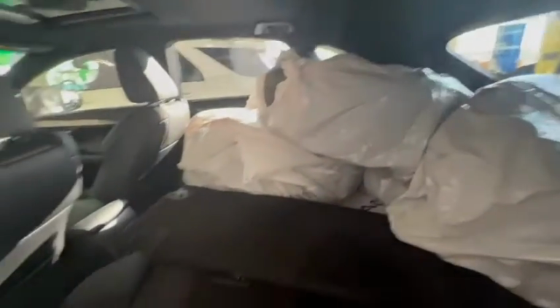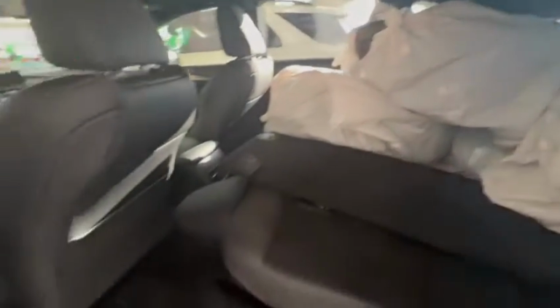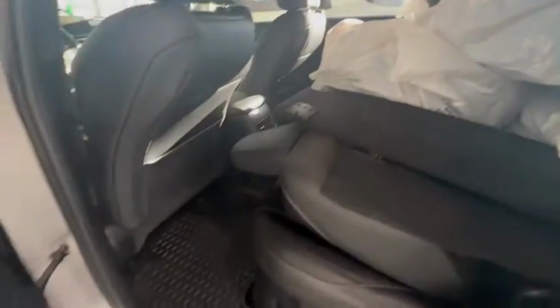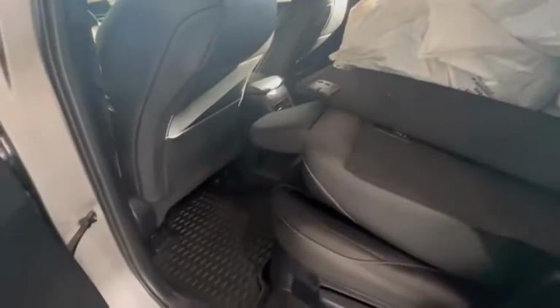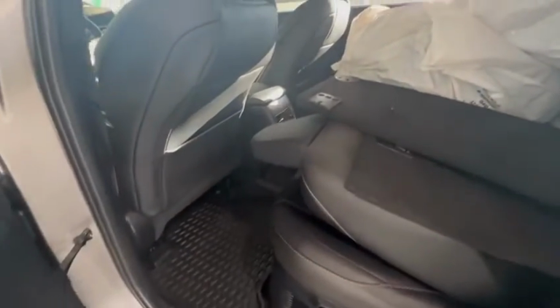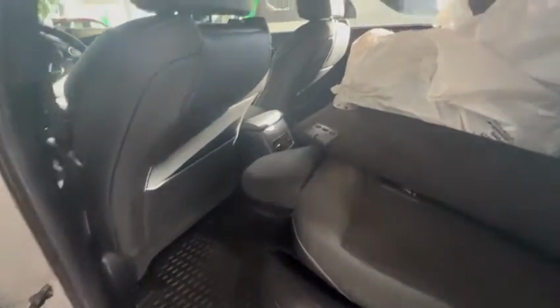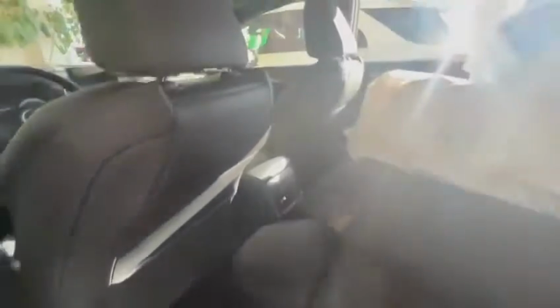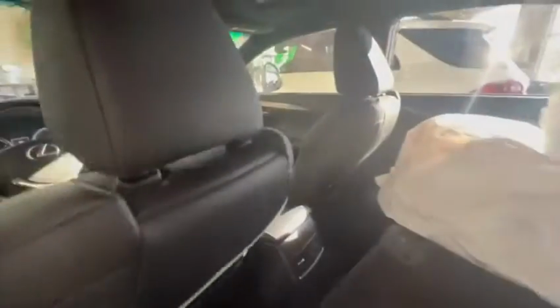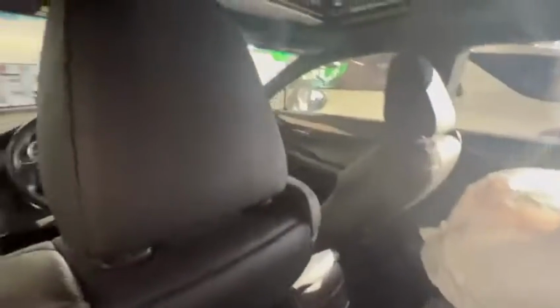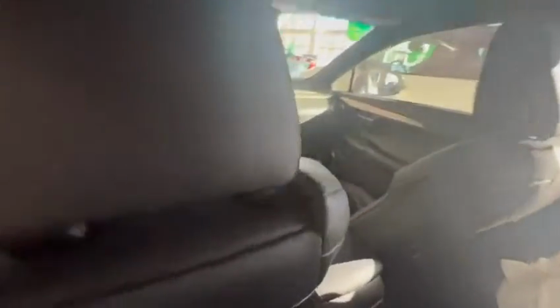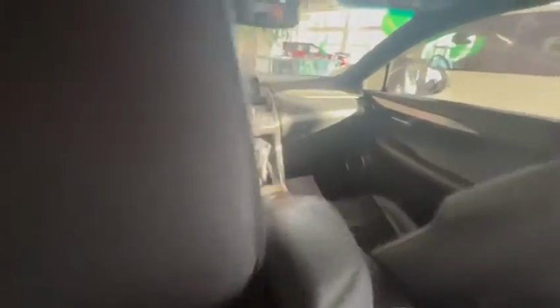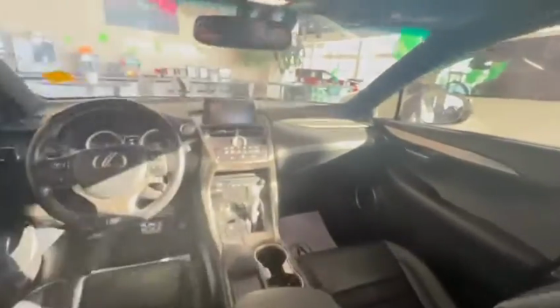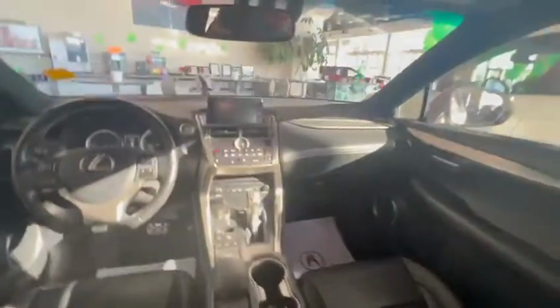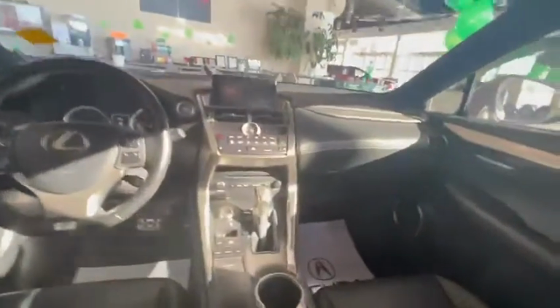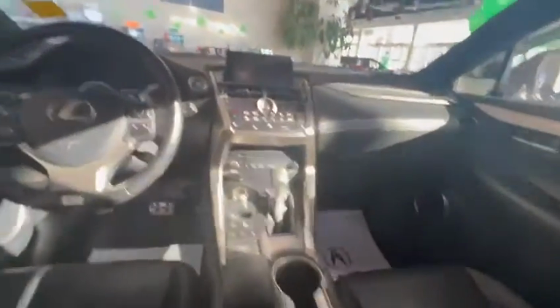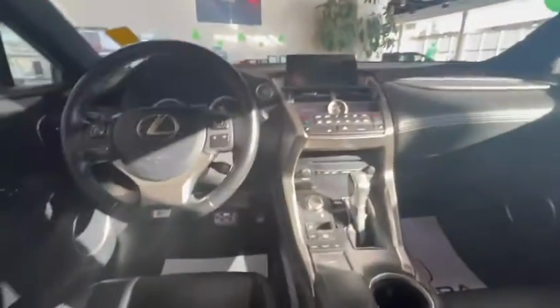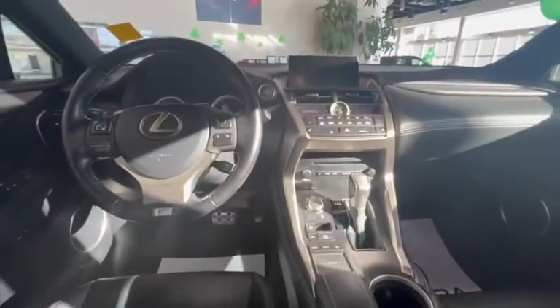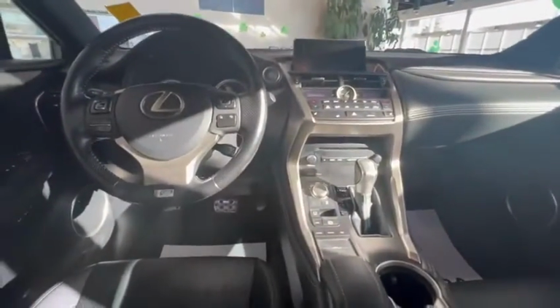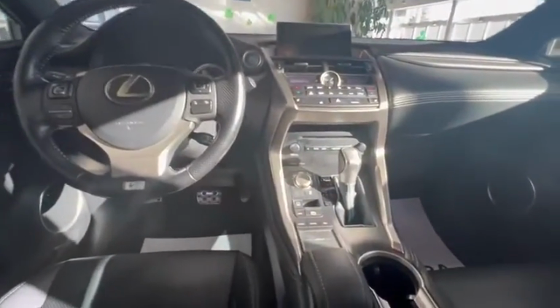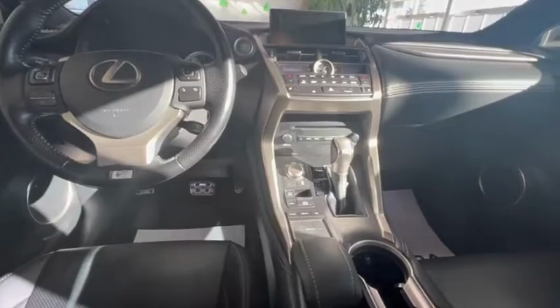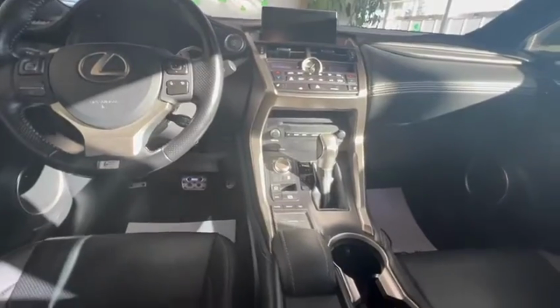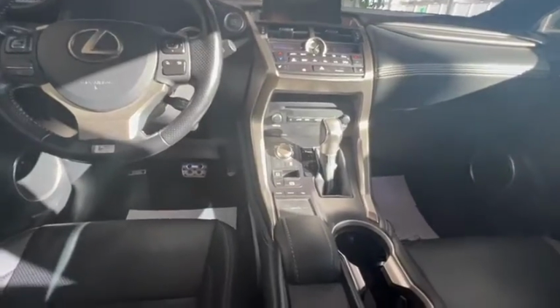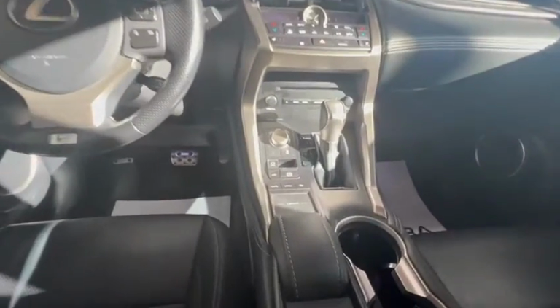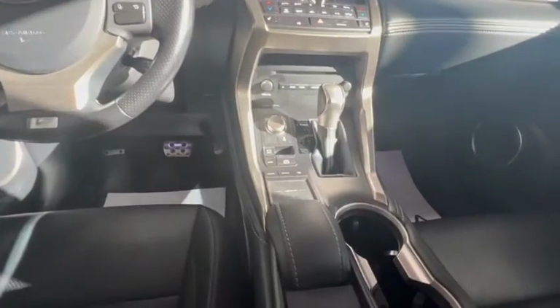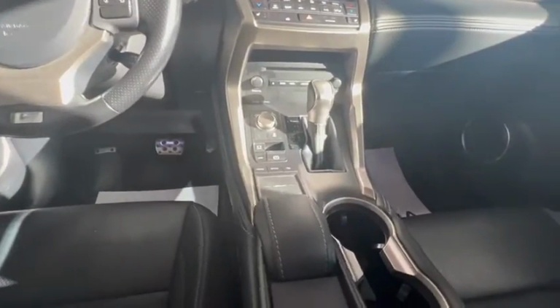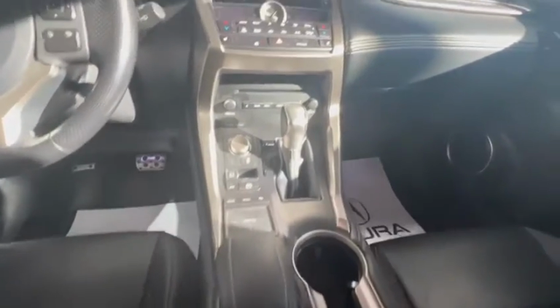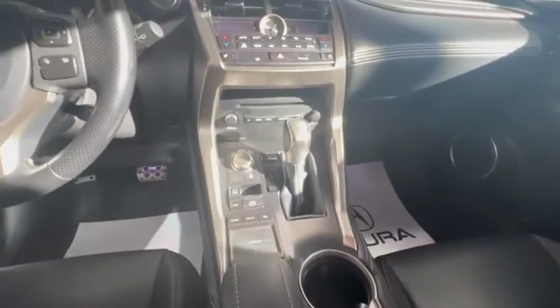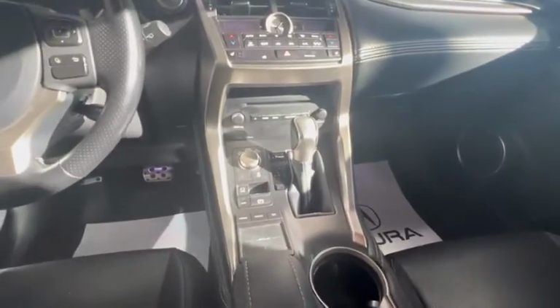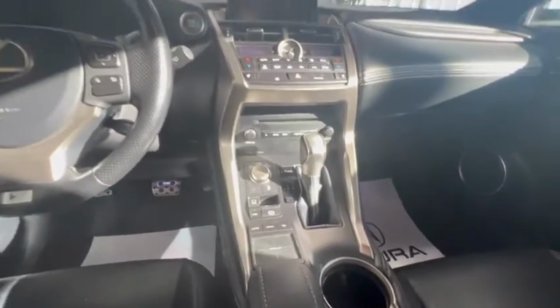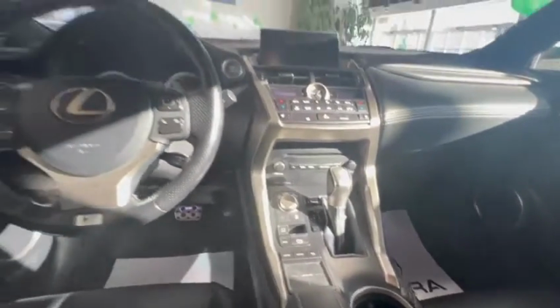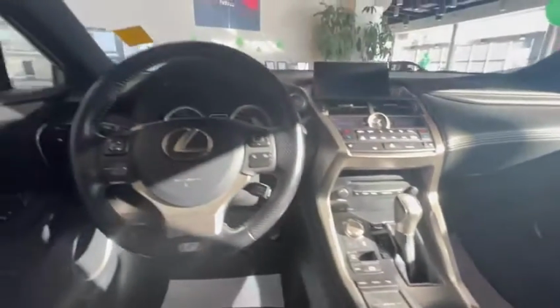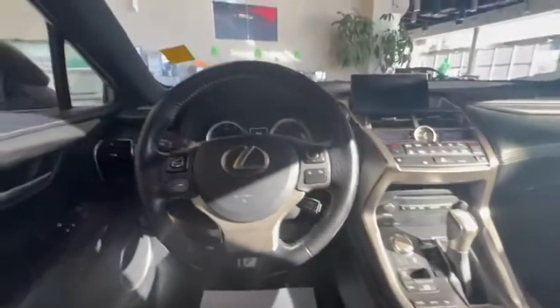Inside you have nice leather upholstery. This is the NX, so you get all the features and options. As you can see, you have automatic transmission, a touchpad right here, and you do get heated seats.